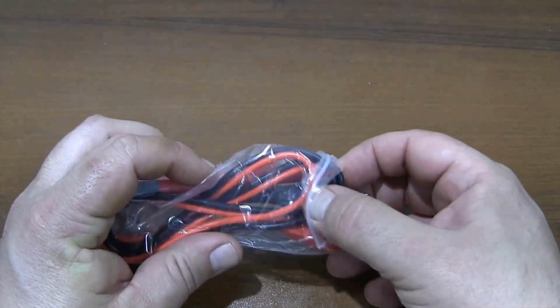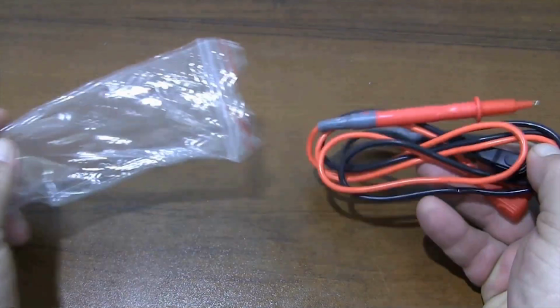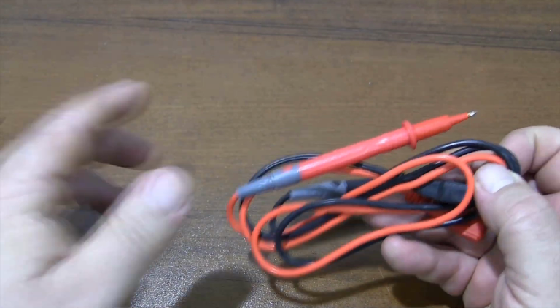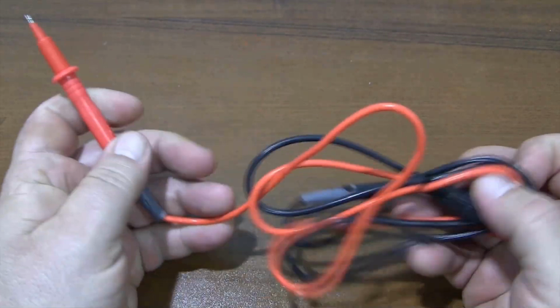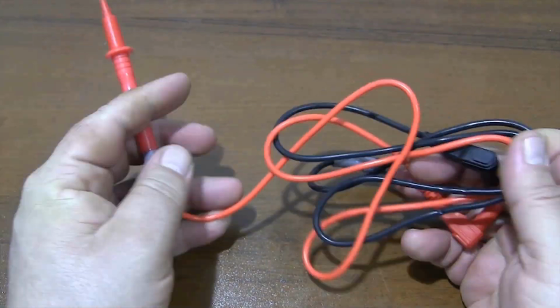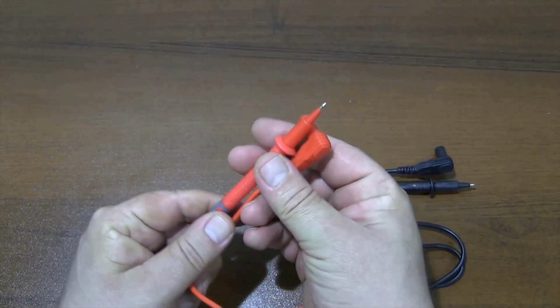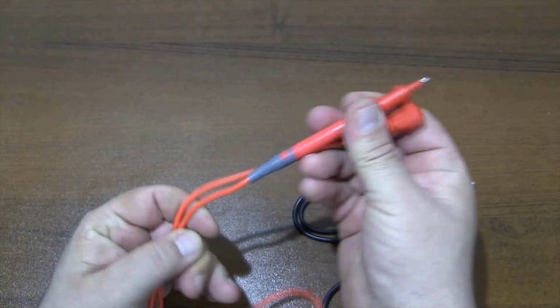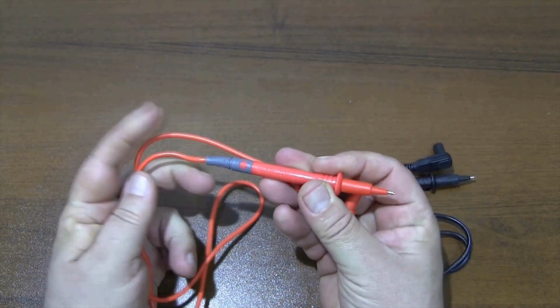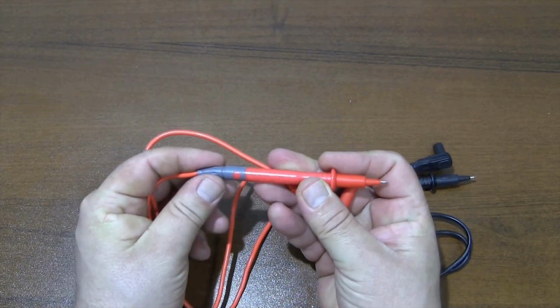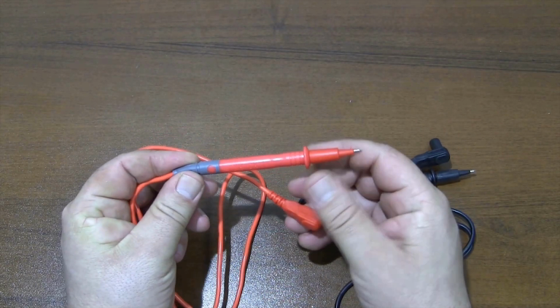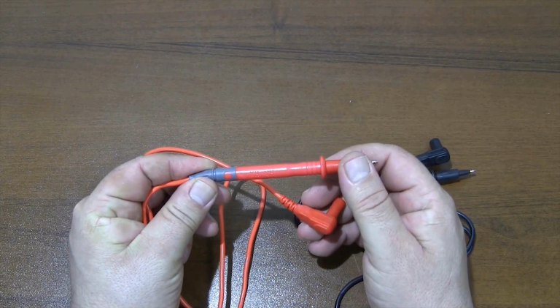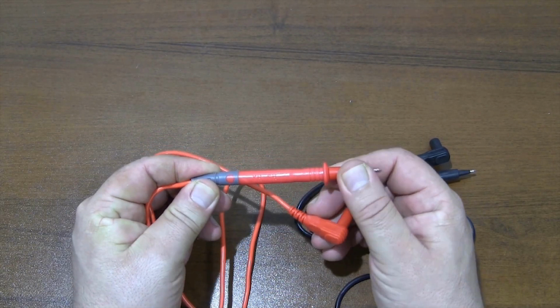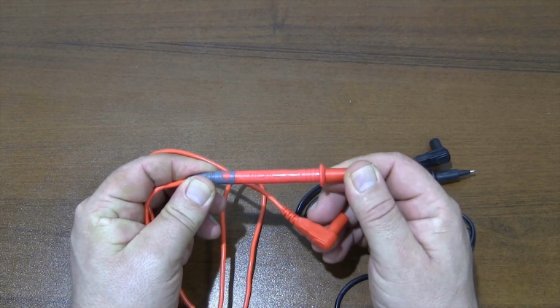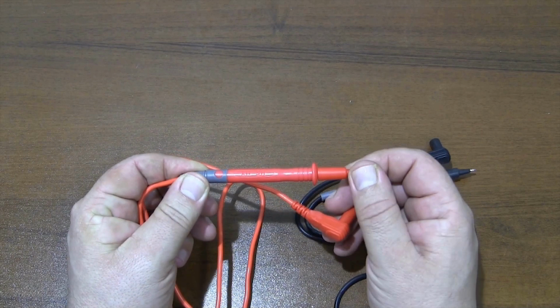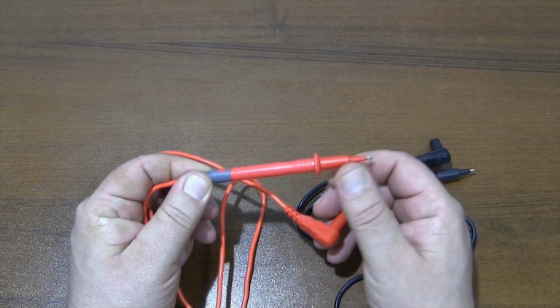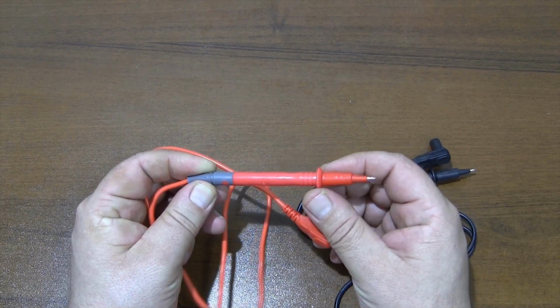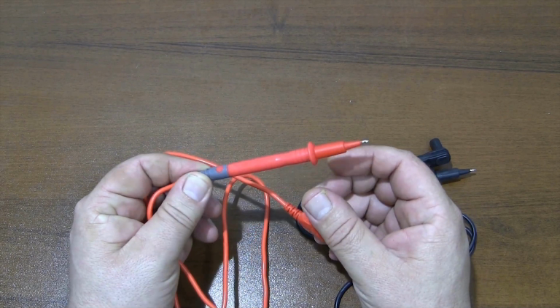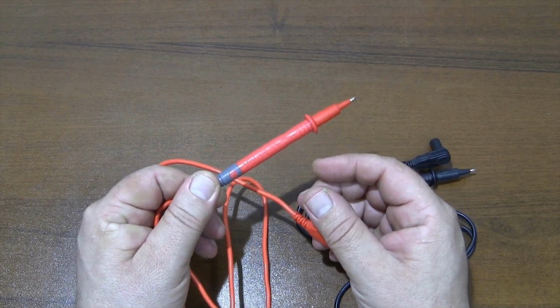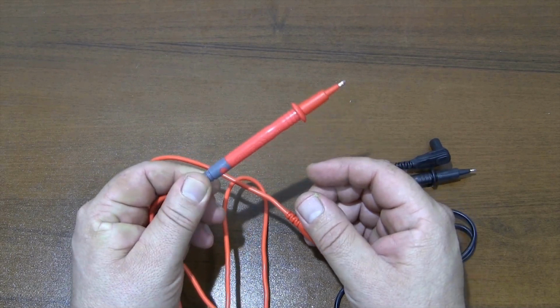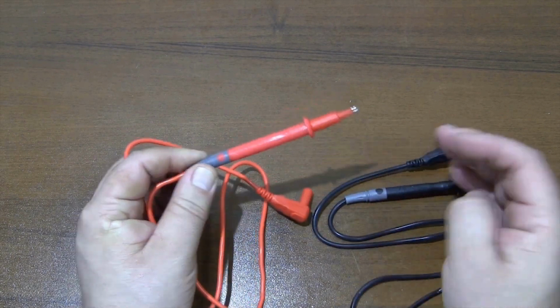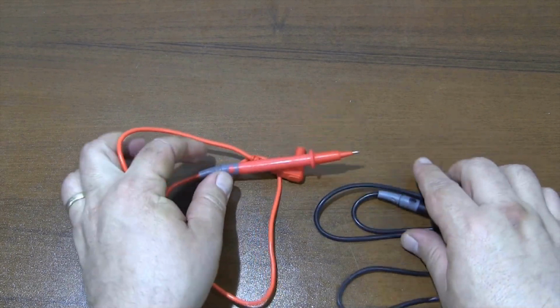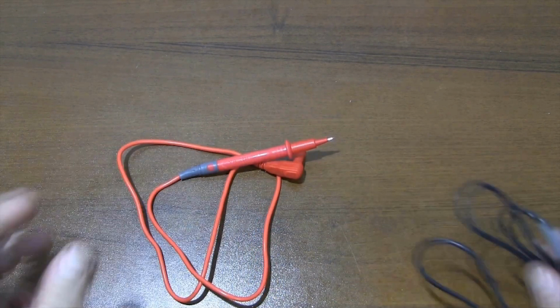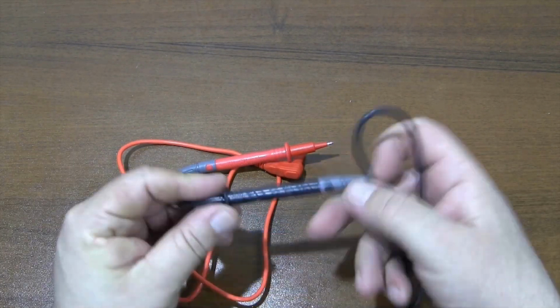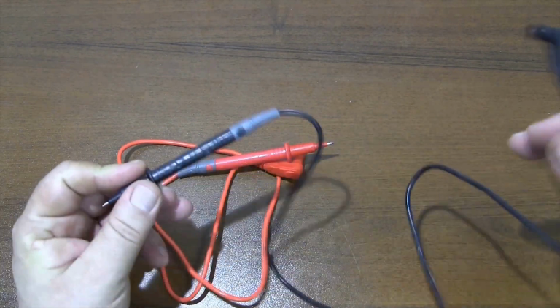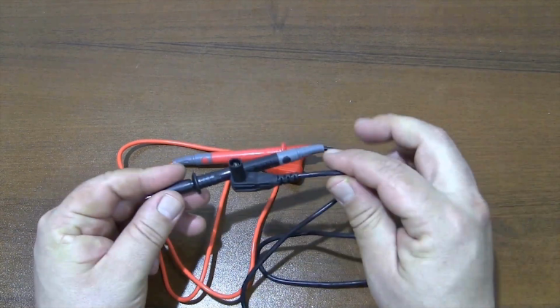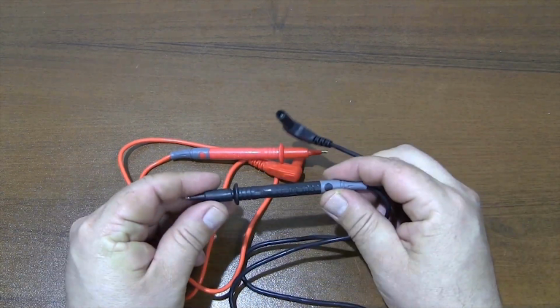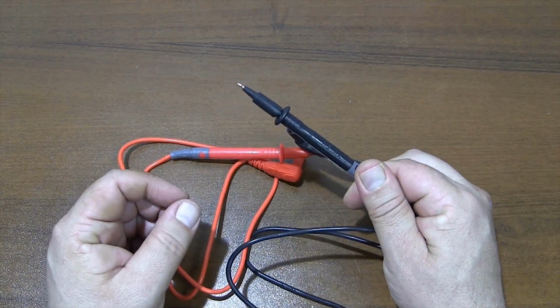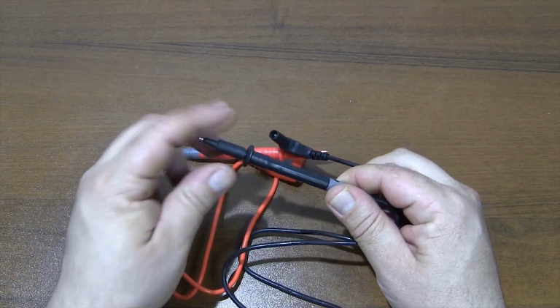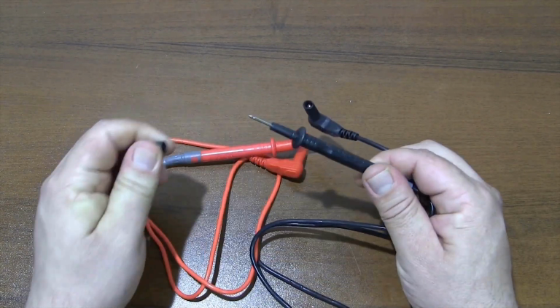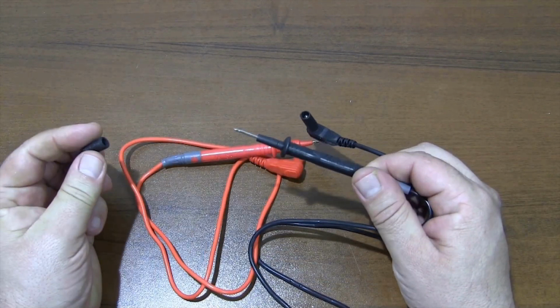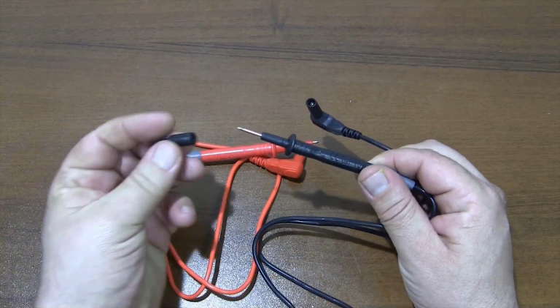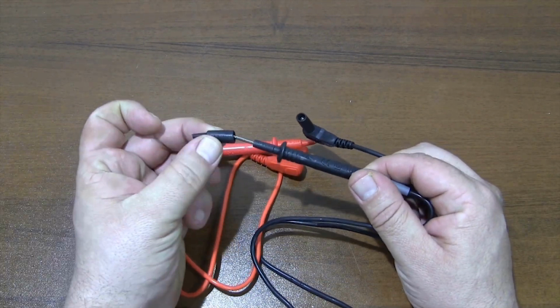The multimeter has test leads that withstand 1000 volts and 10 amps. Although the test leads are of medium quality, their internal resistance is low. The protective plastics on the test lead tips increase safety when measuring.